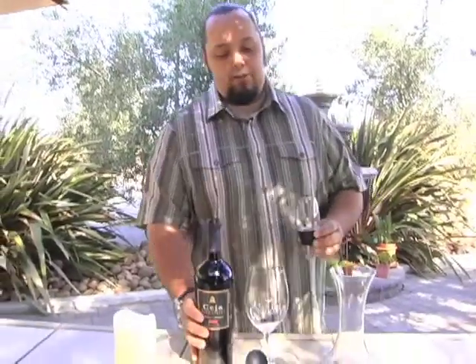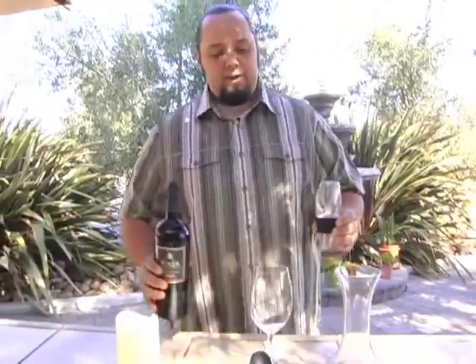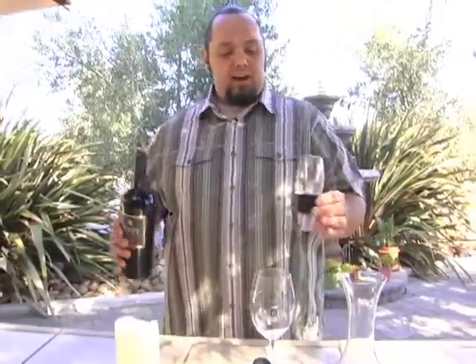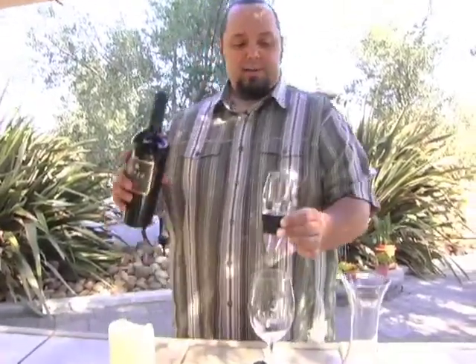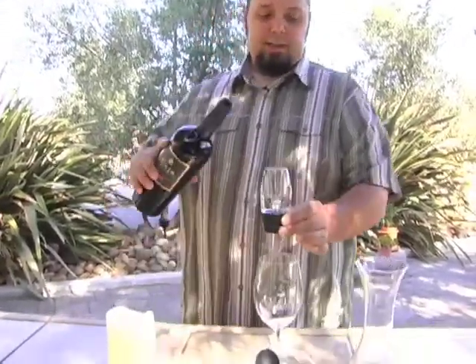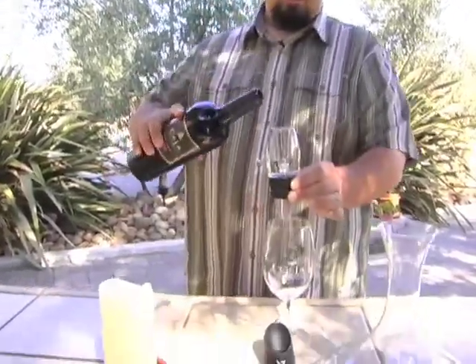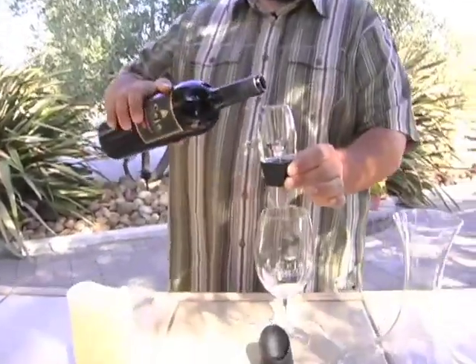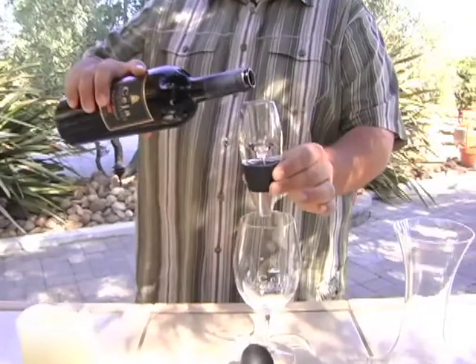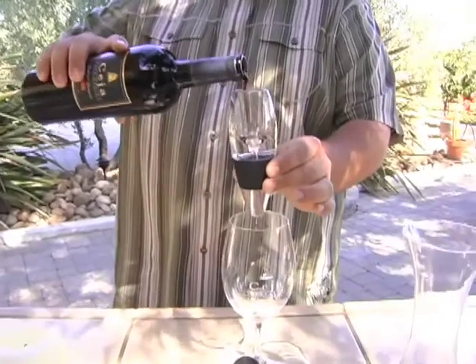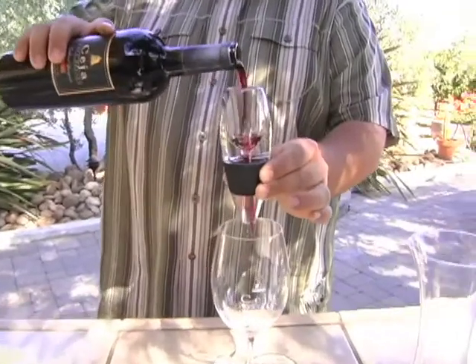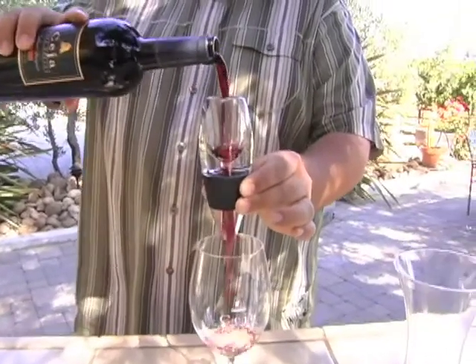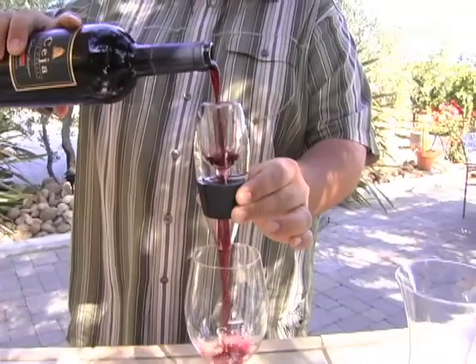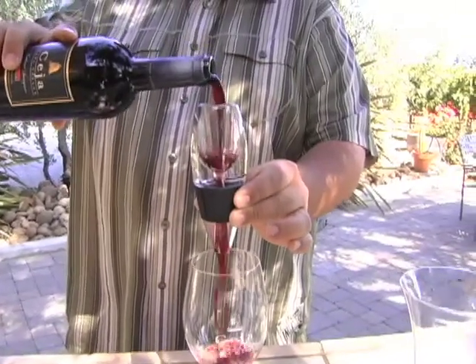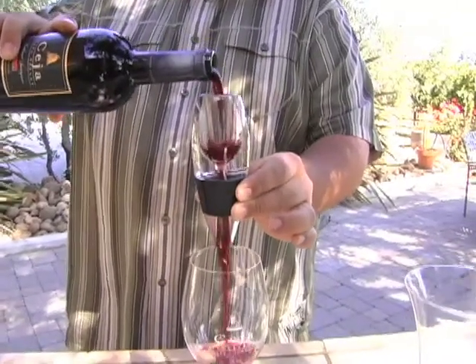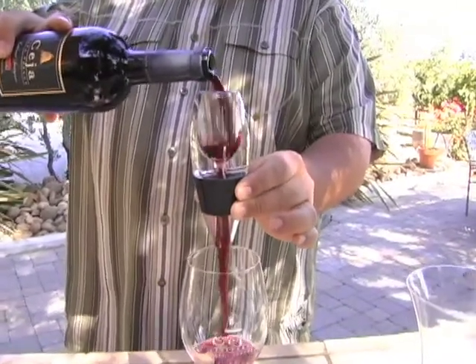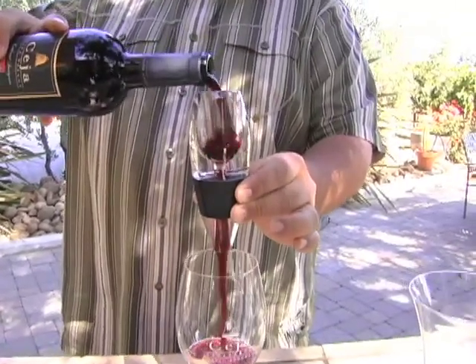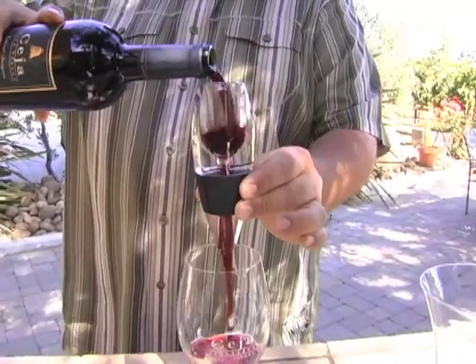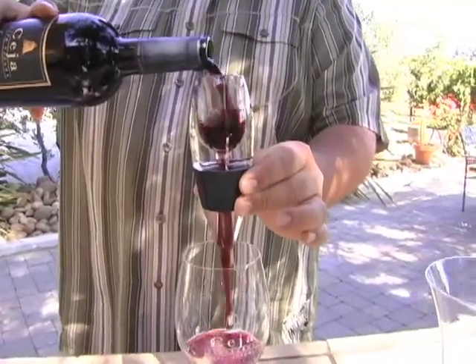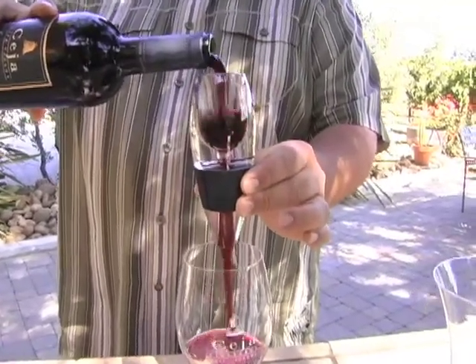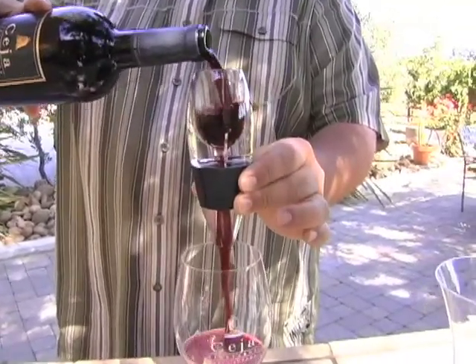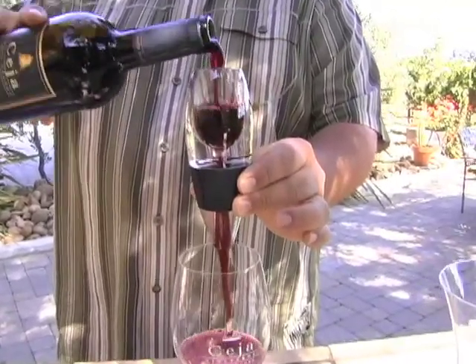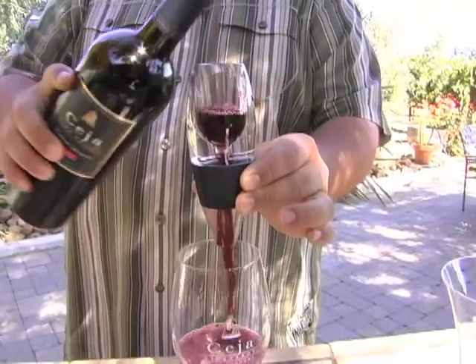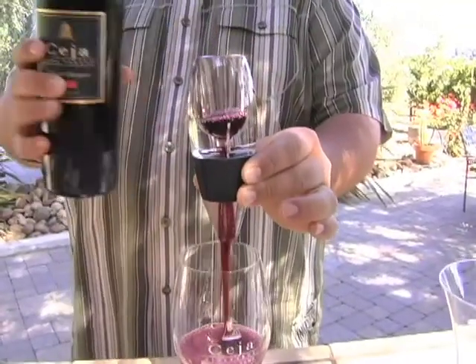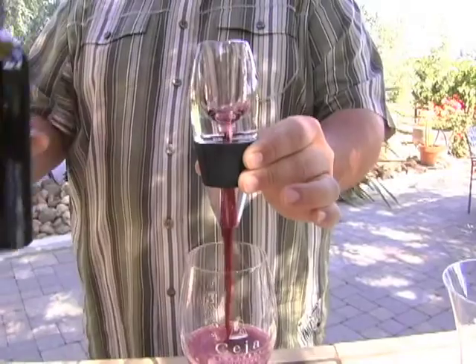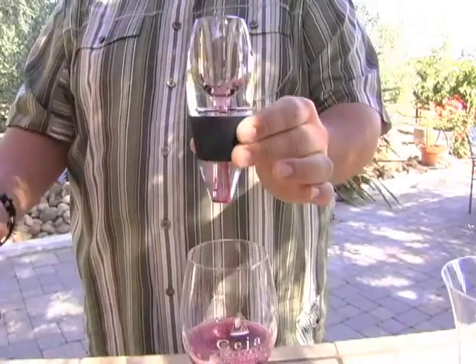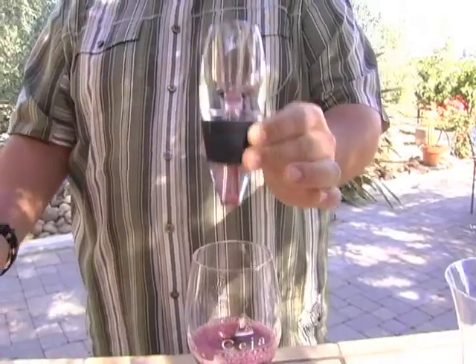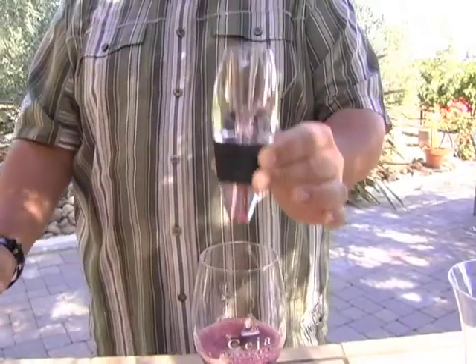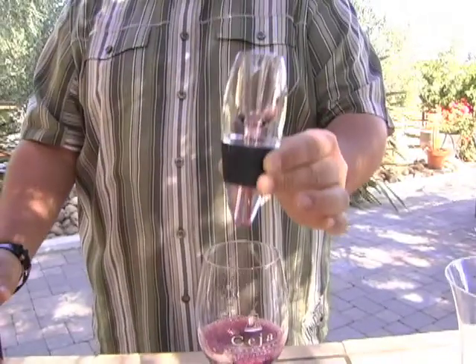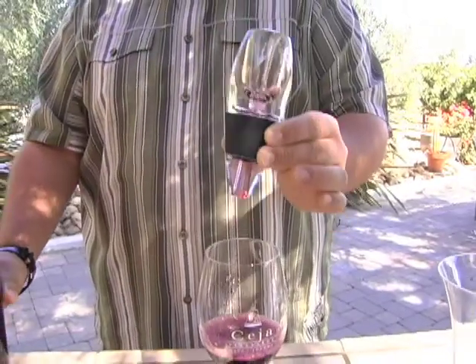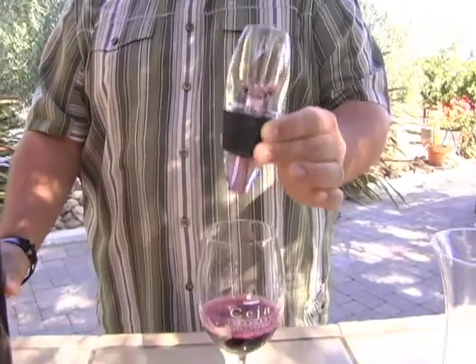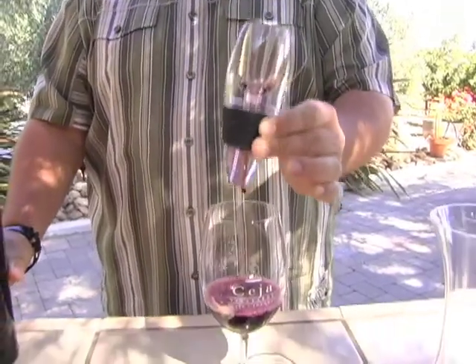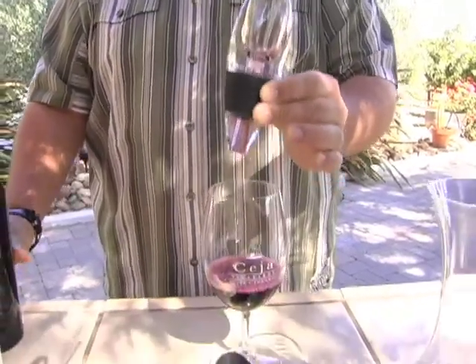Fun little device. Pour the wine directly from the top into the glass, and you can hear it start to suck that oxygen in — and we're instantly opening up that bottle of wine.